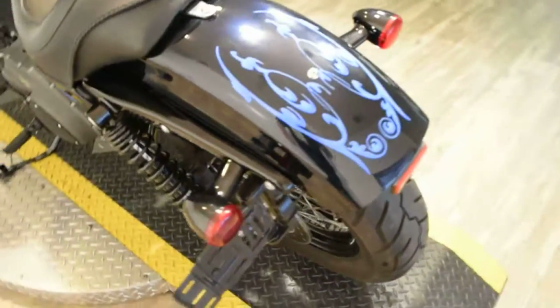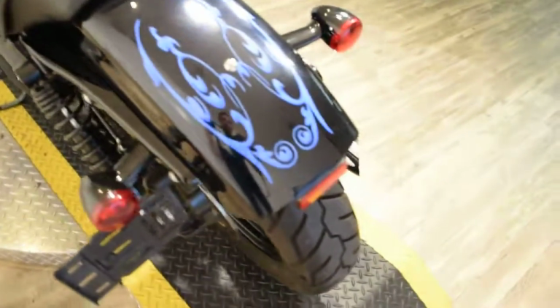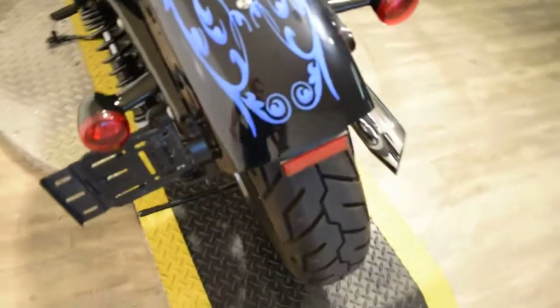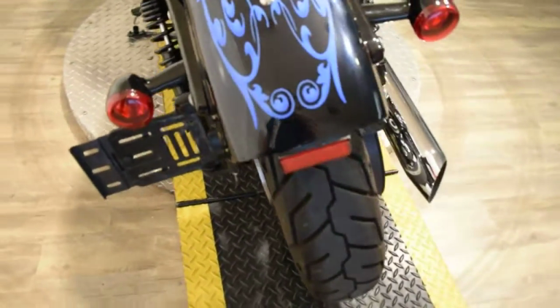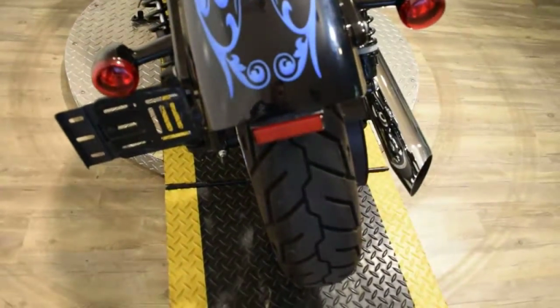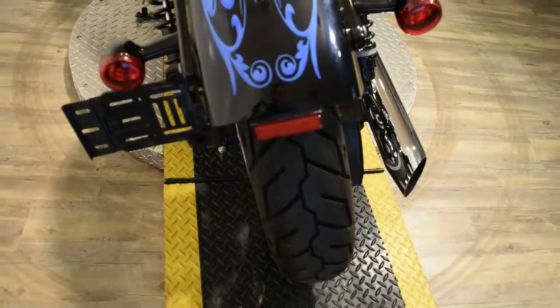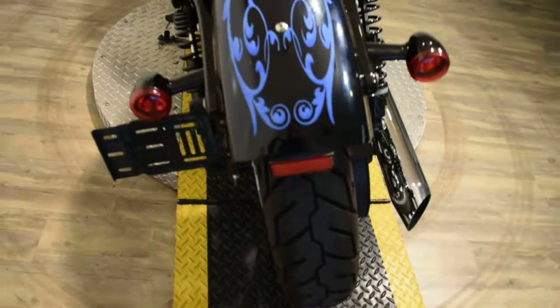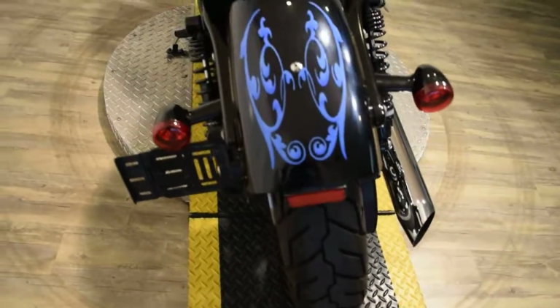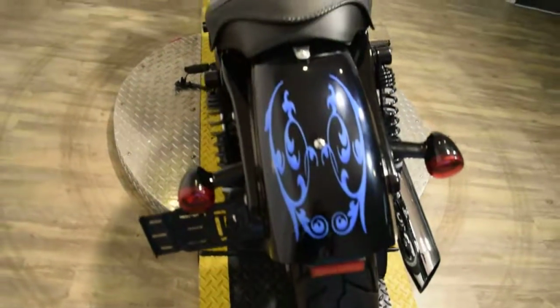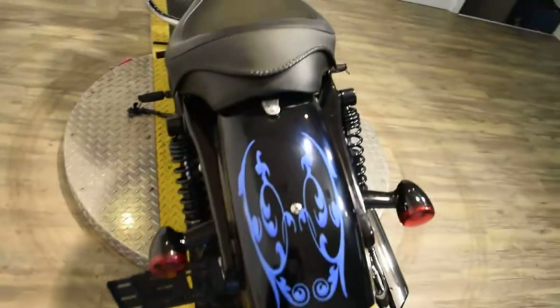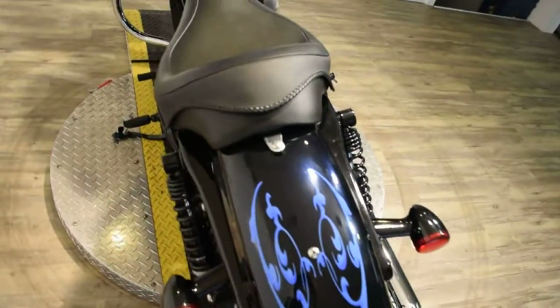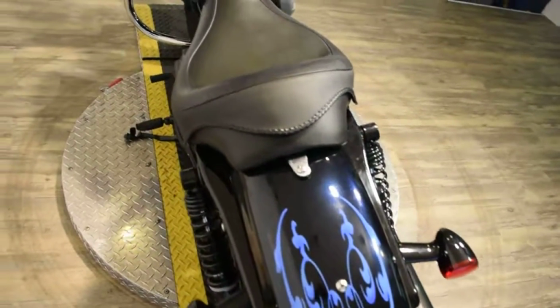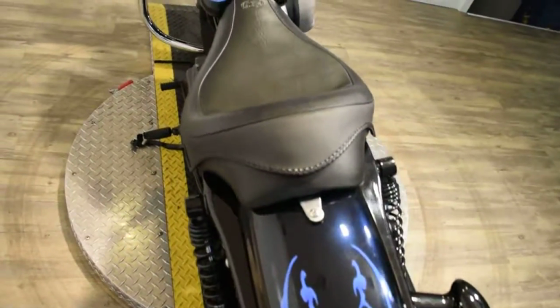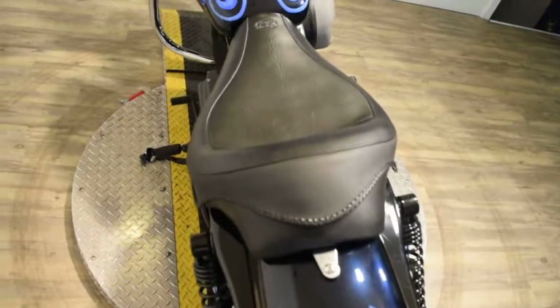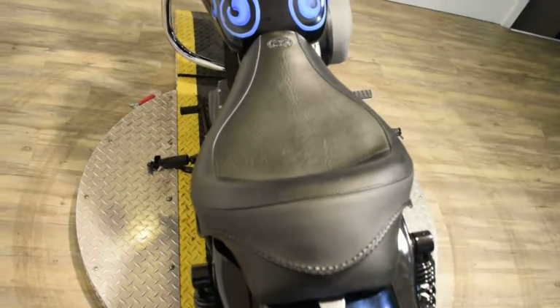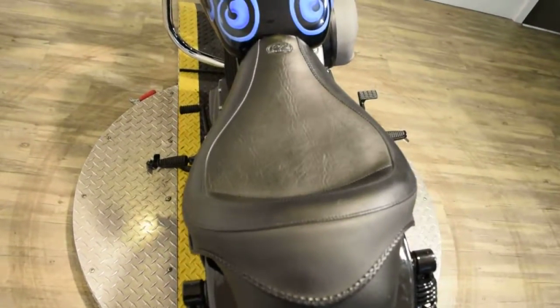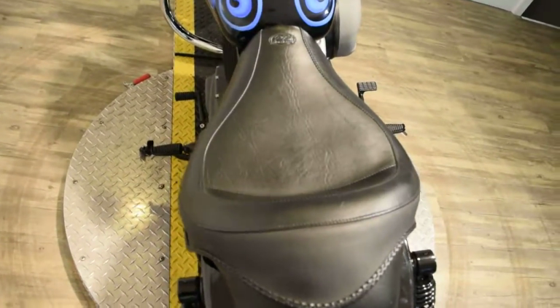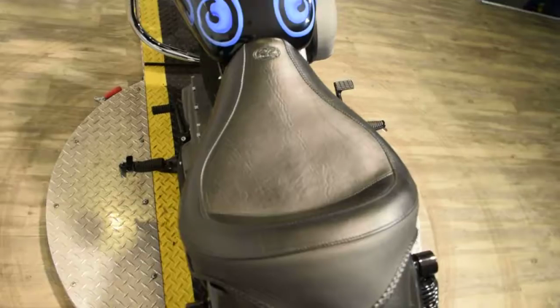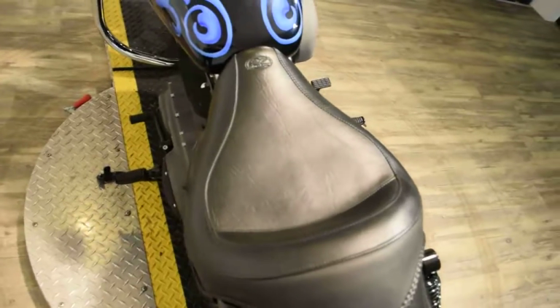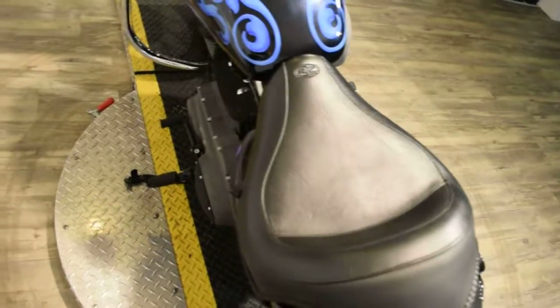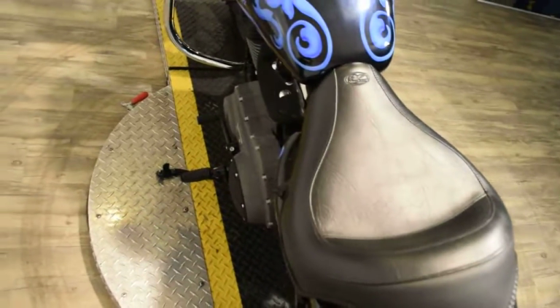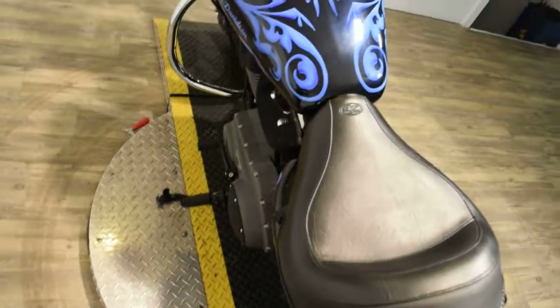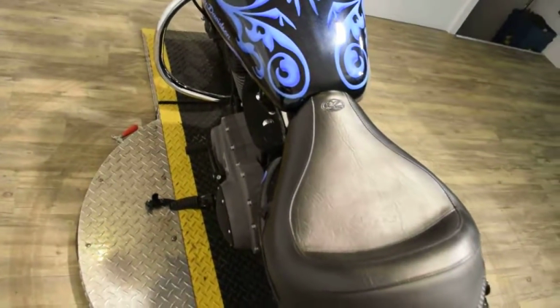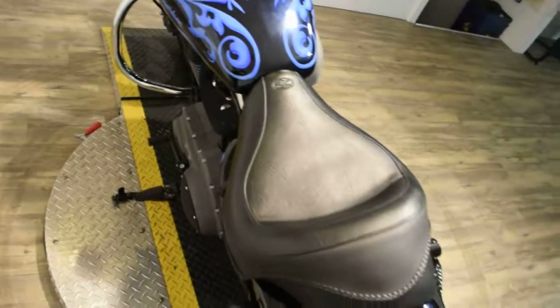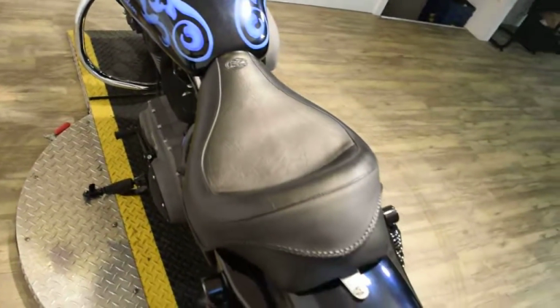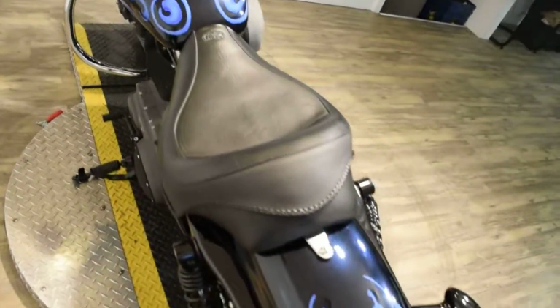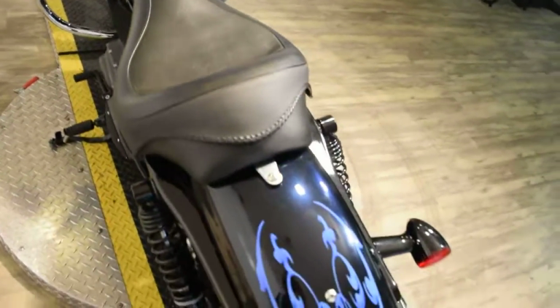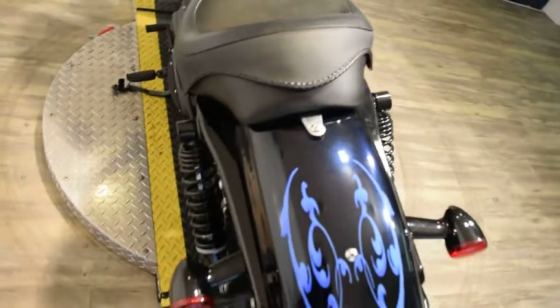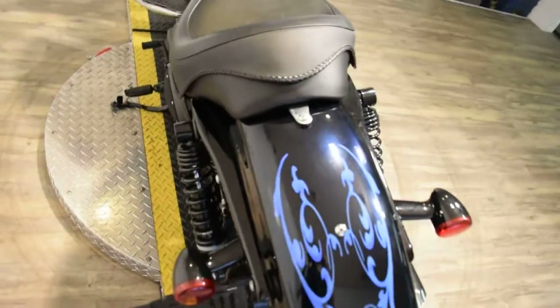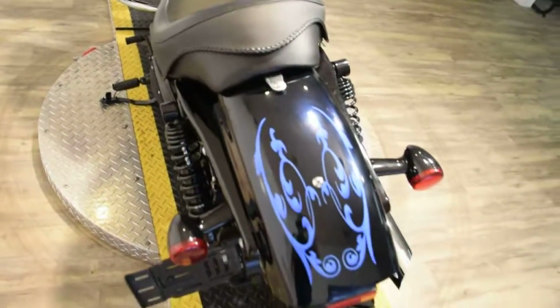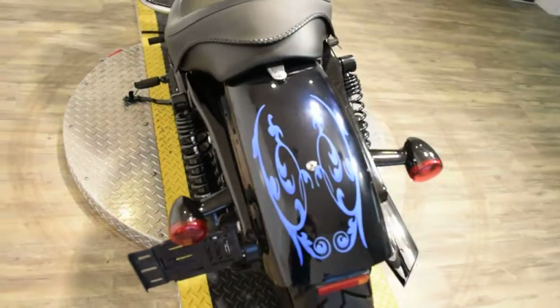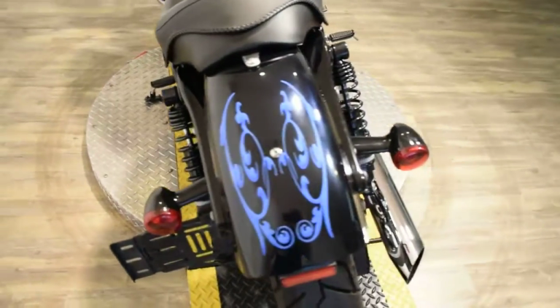This bike has been serviced and safety inspected, and it's ready for the road. It has a nice solo Mustang seat on it, mid-controls, and it's fuel-injected. There's no back seat or rear foot pegs.